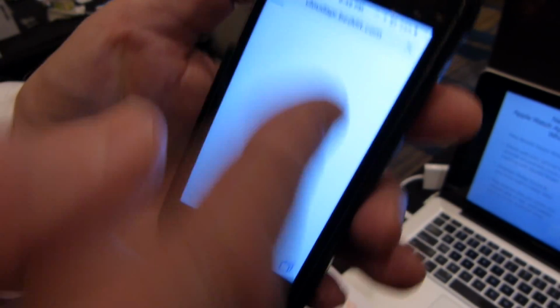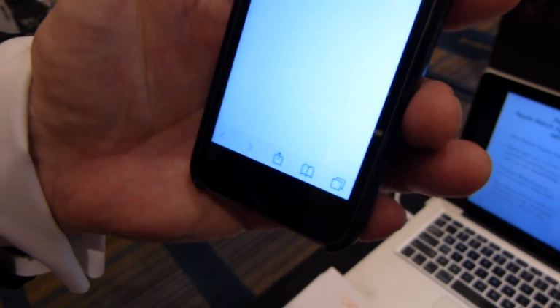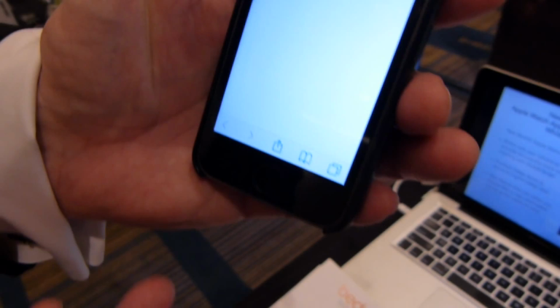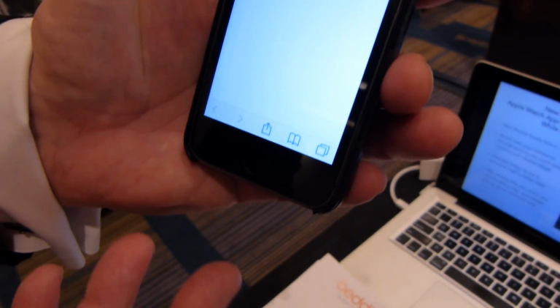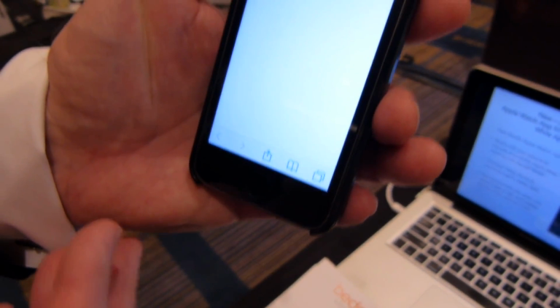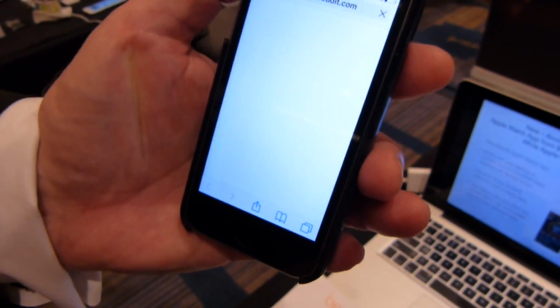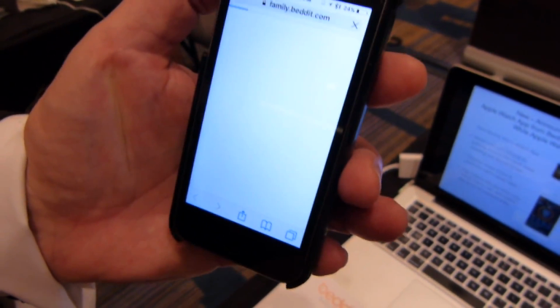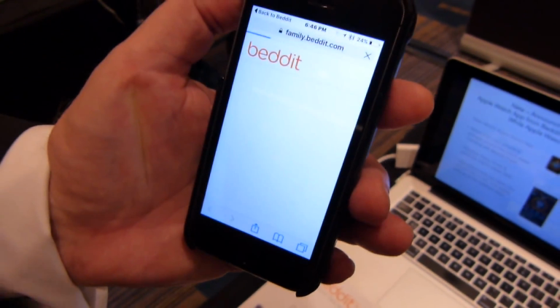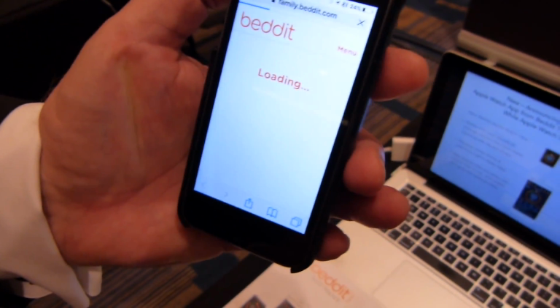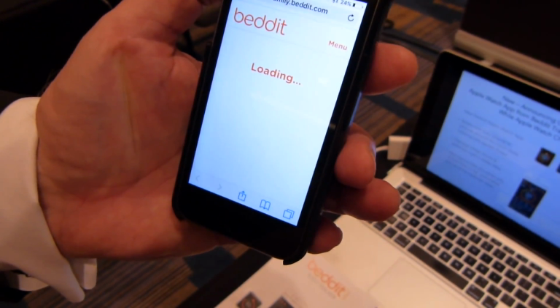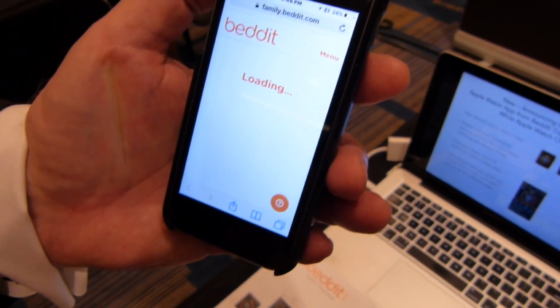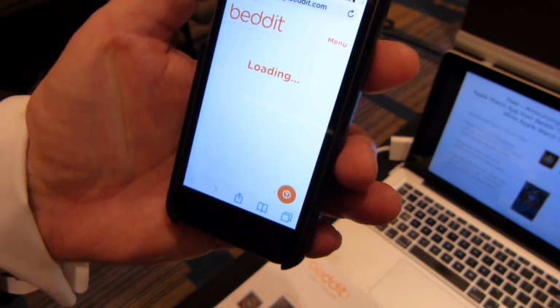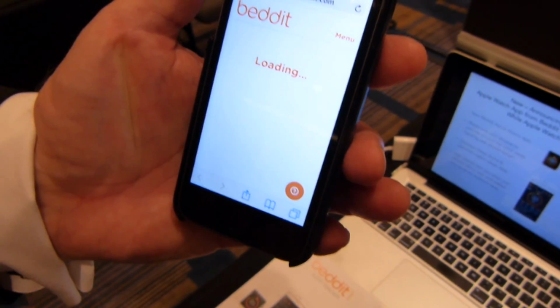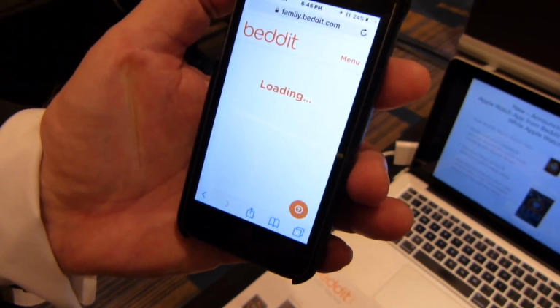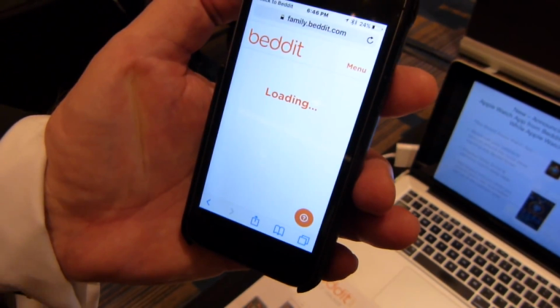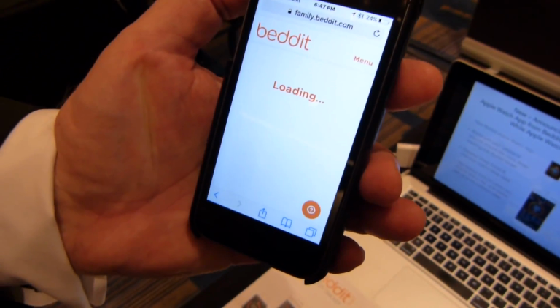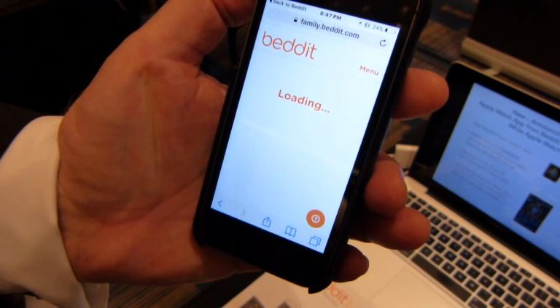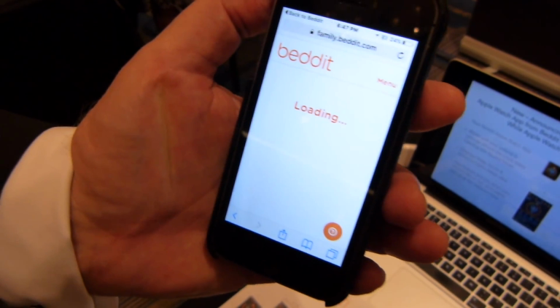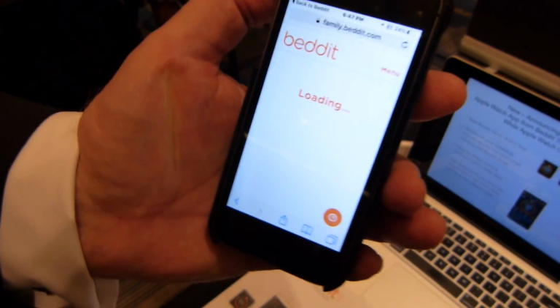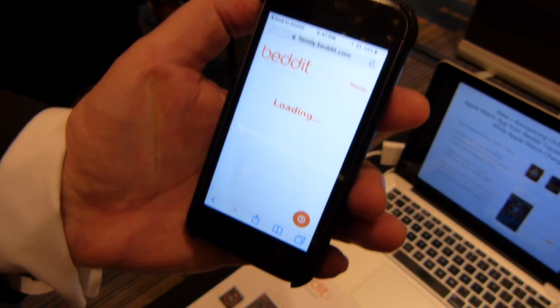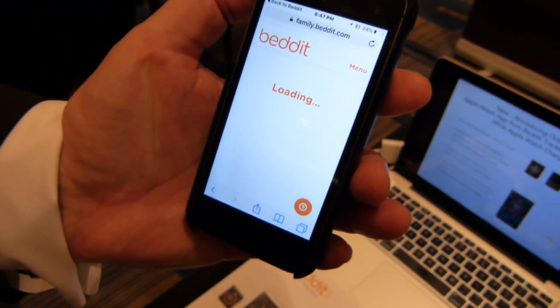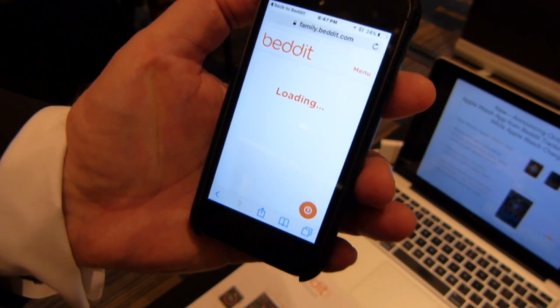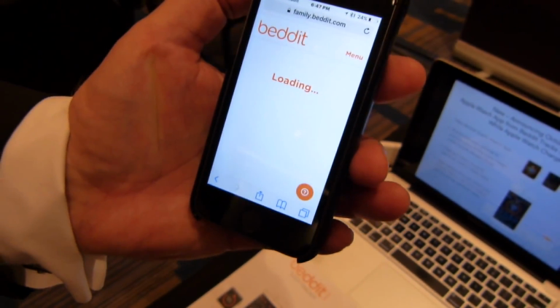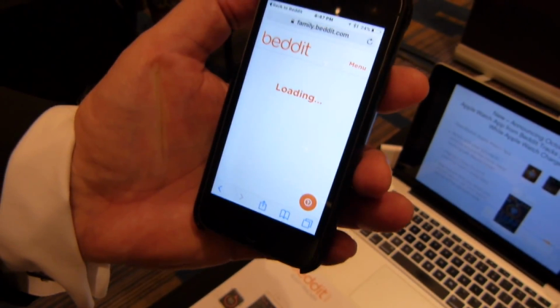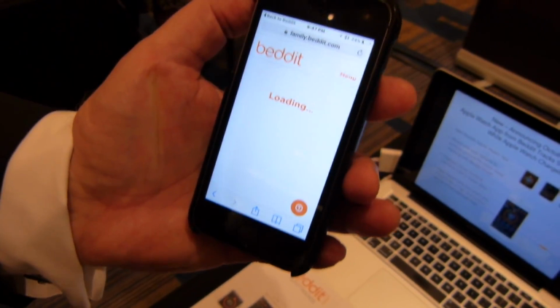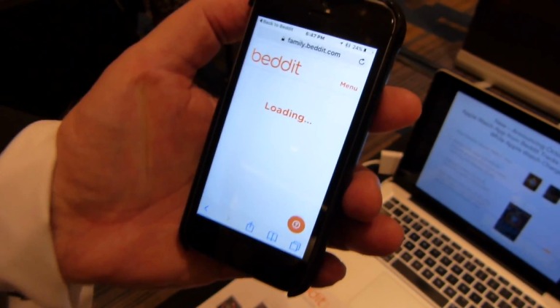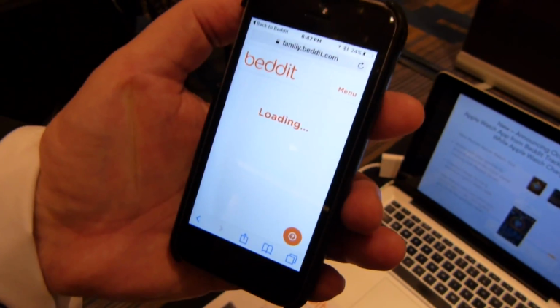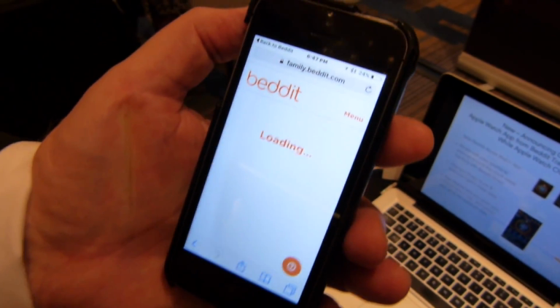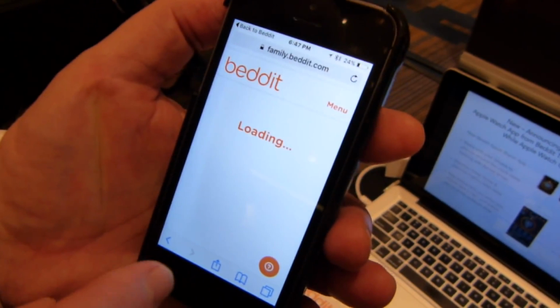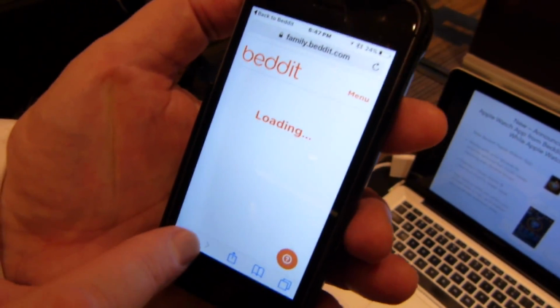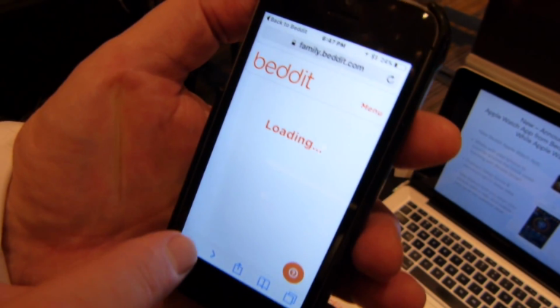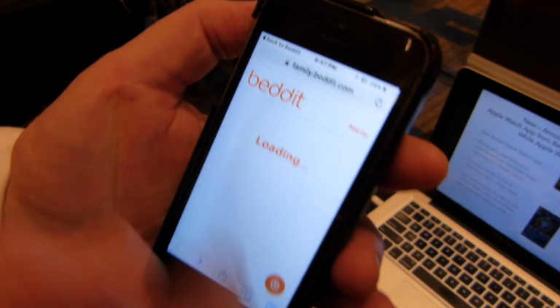We have a feature called family bed. This is the way that you can actually share your sleep data with your family — I can see my sleep data and, in this case, my wife's sleep data.